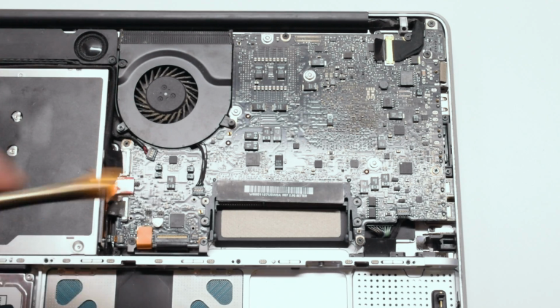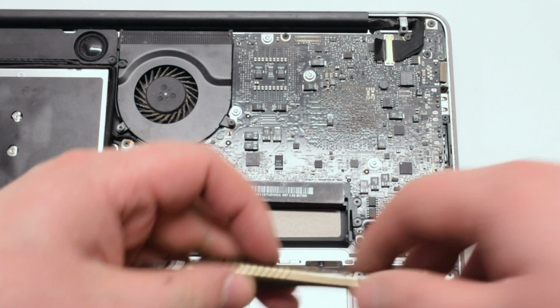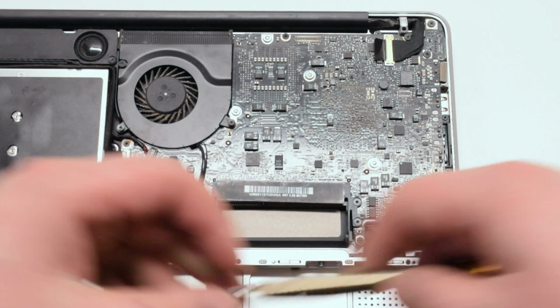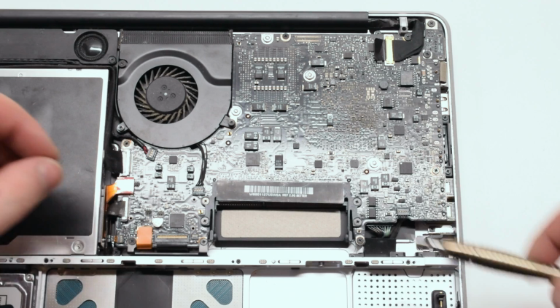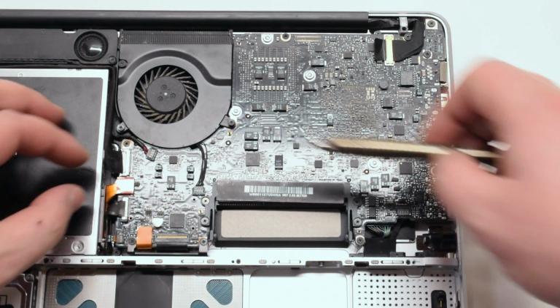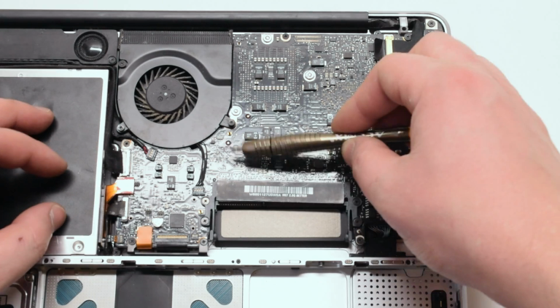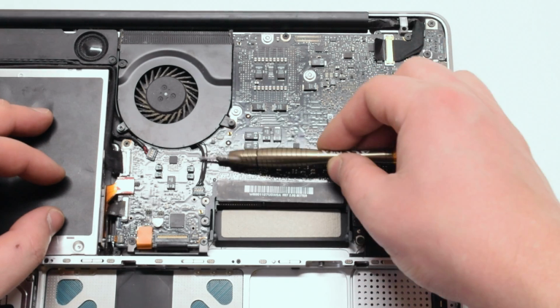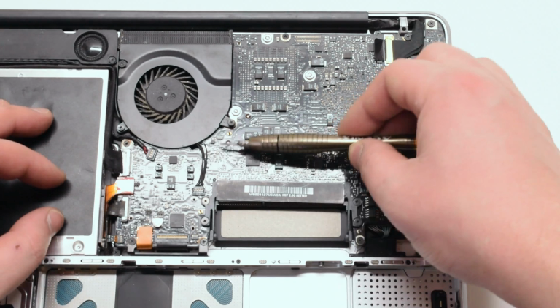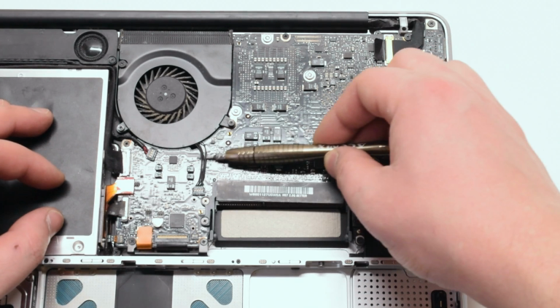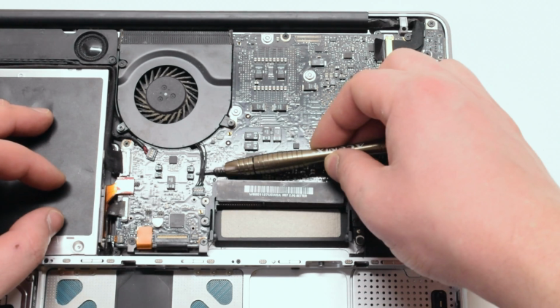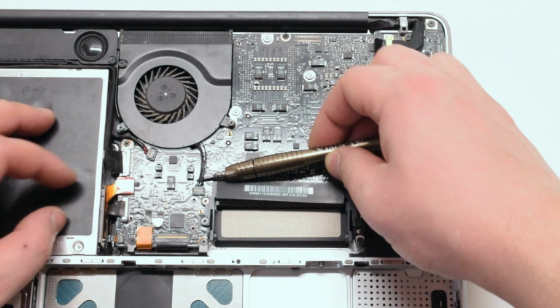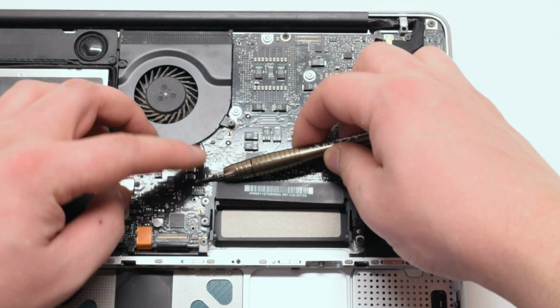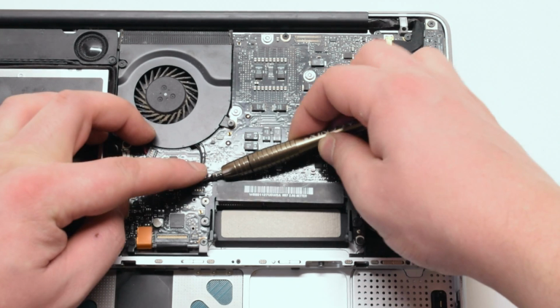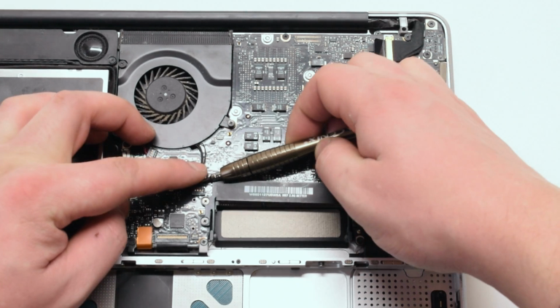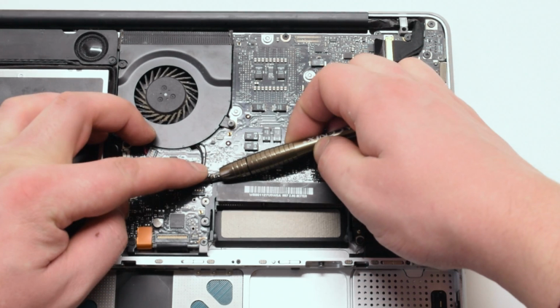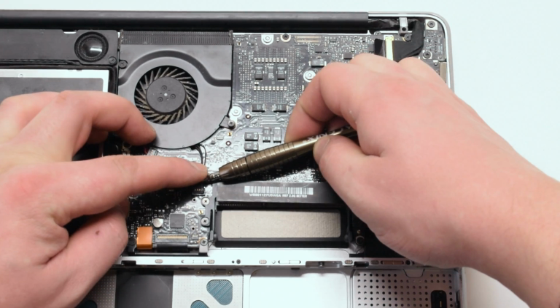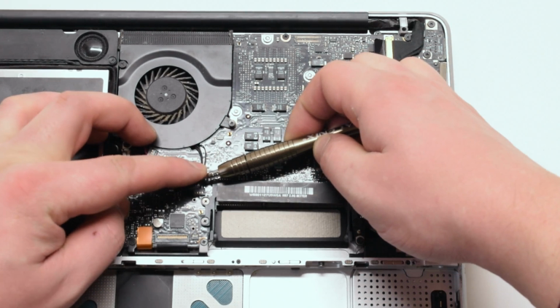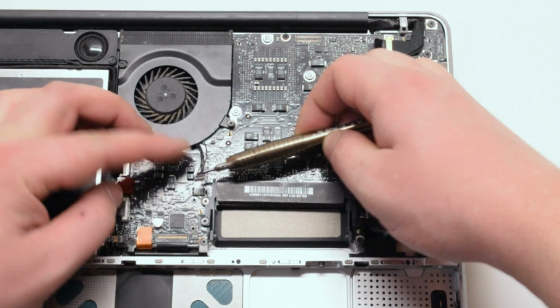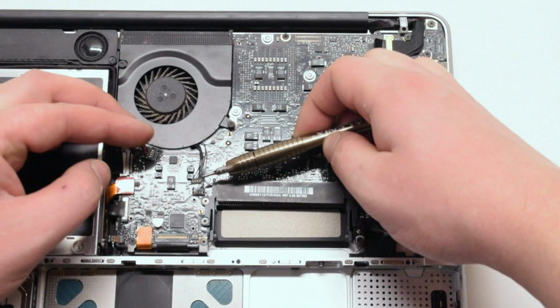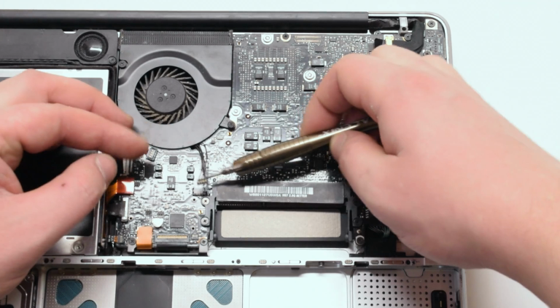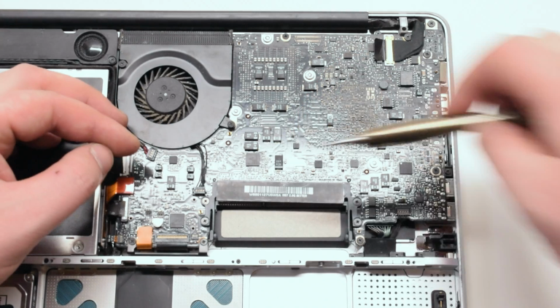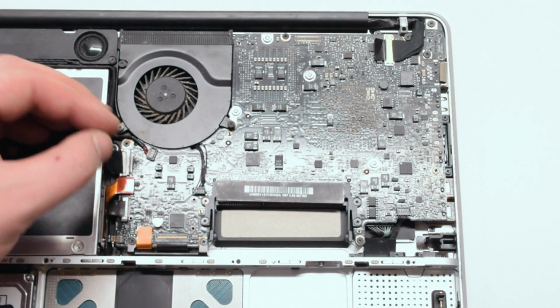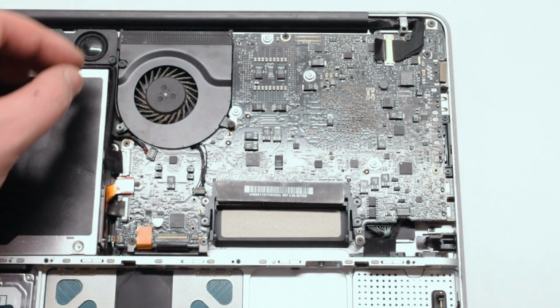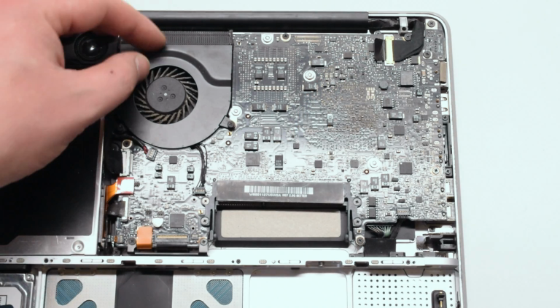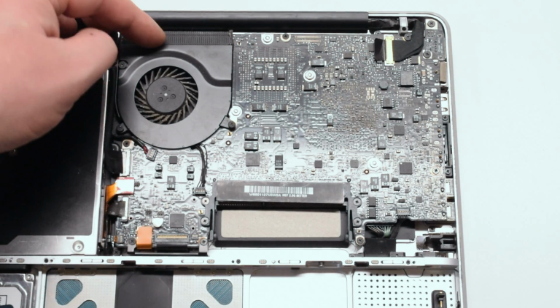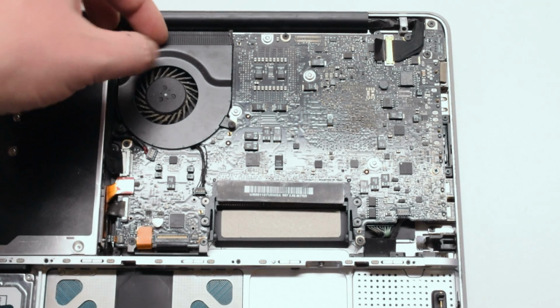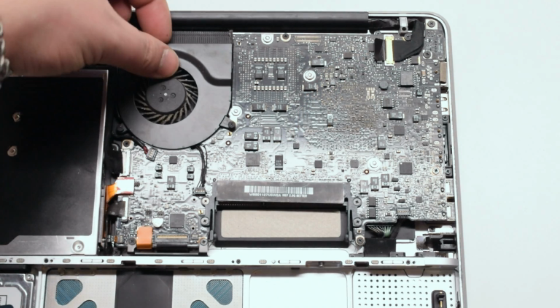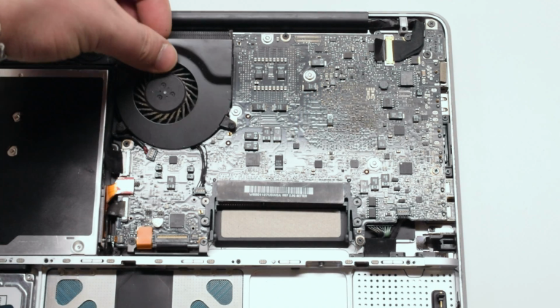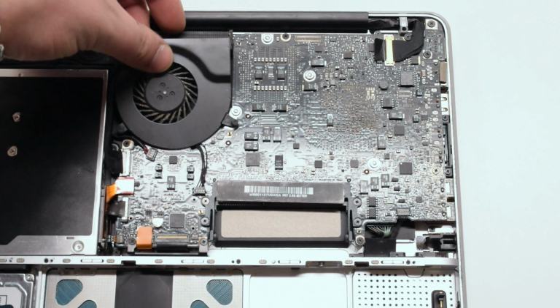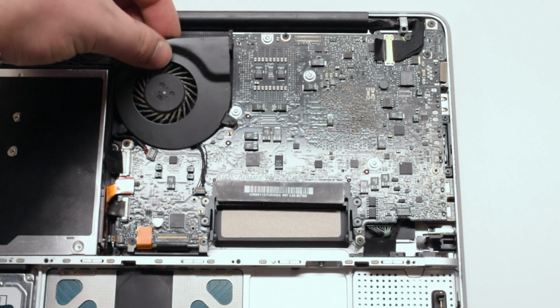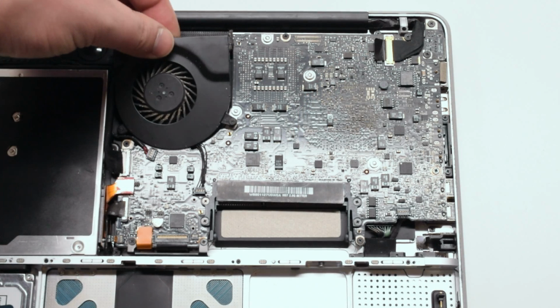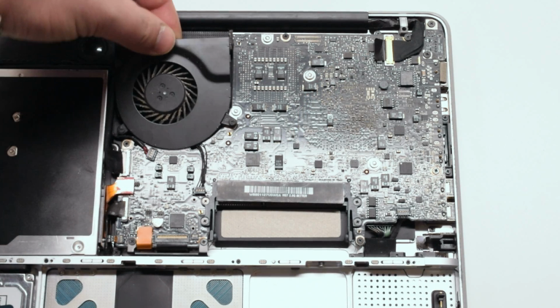Gently slide the screwdriver underneath the fan connector and pry up on it gently, removing the connection out of its socket.